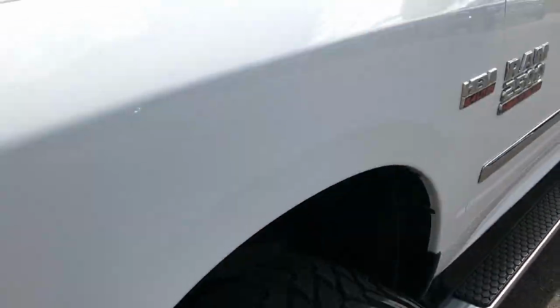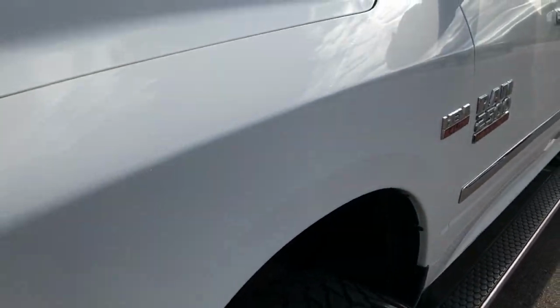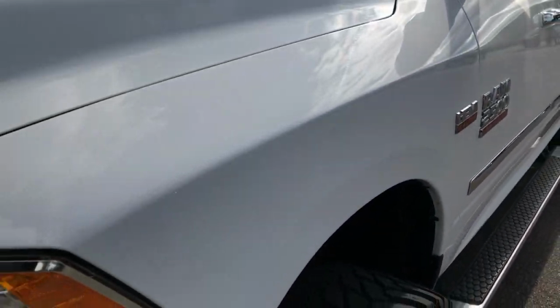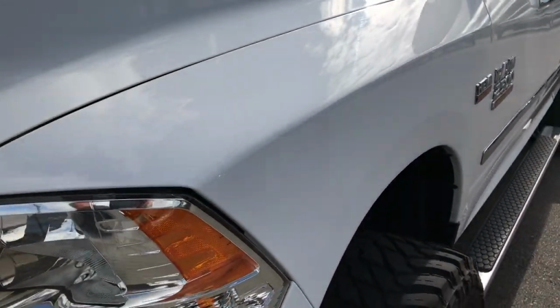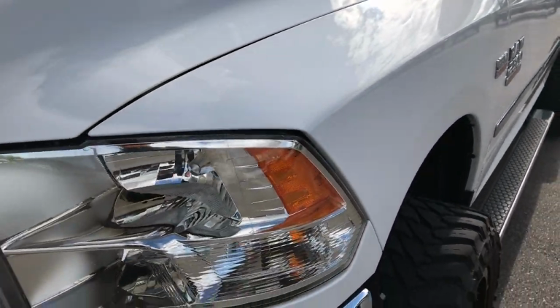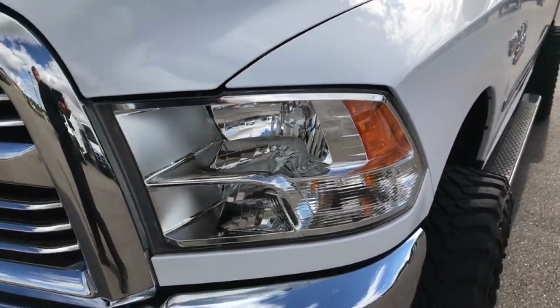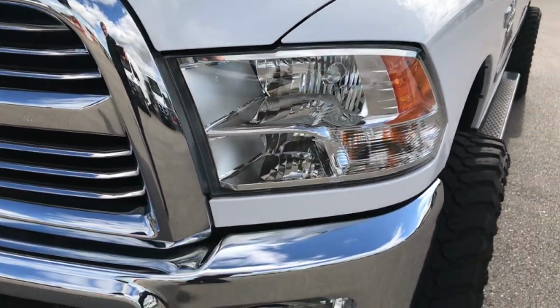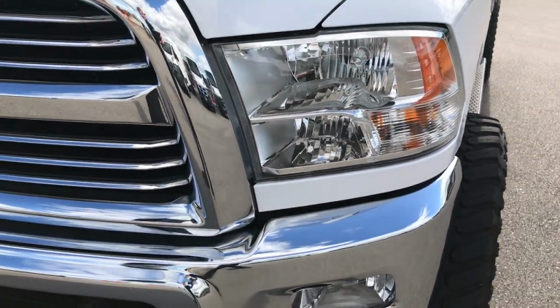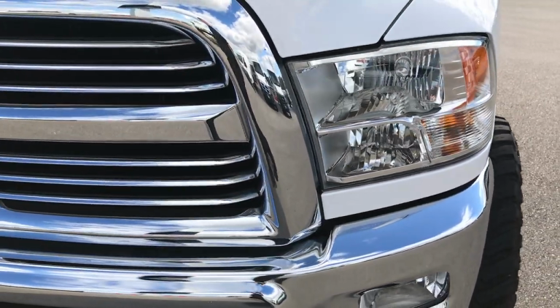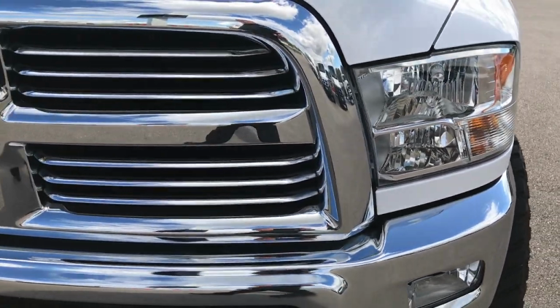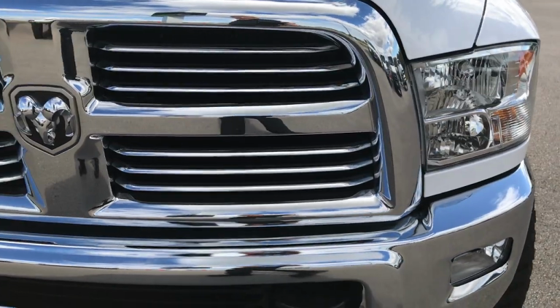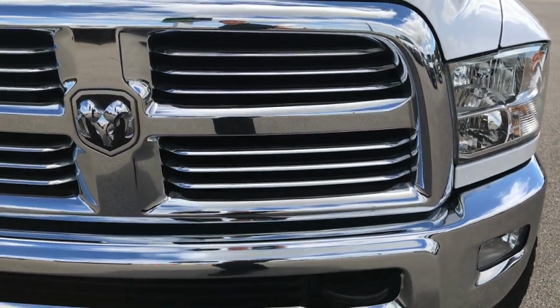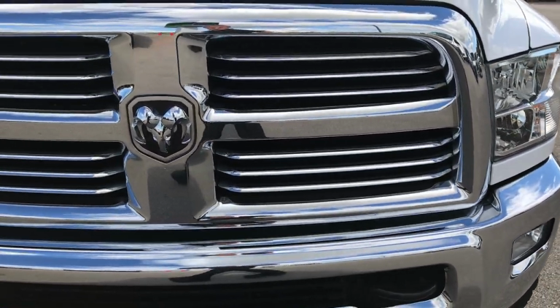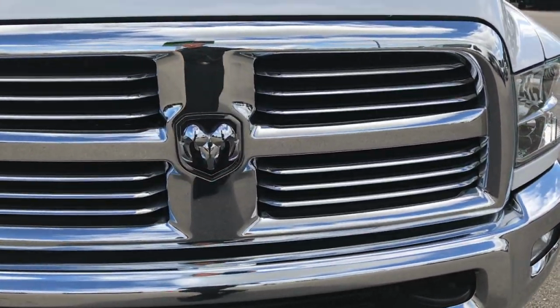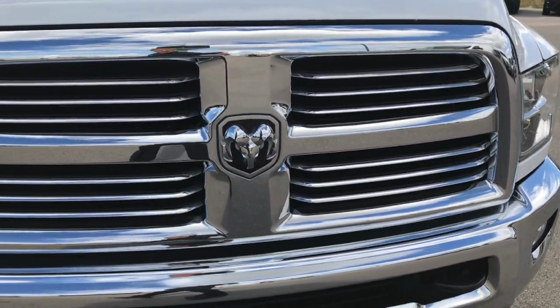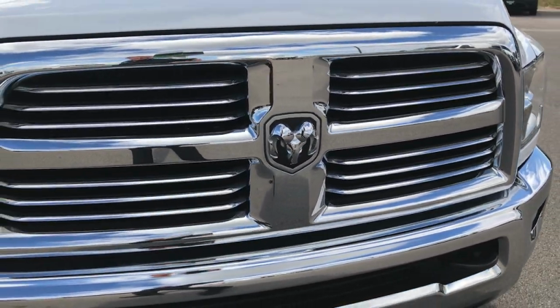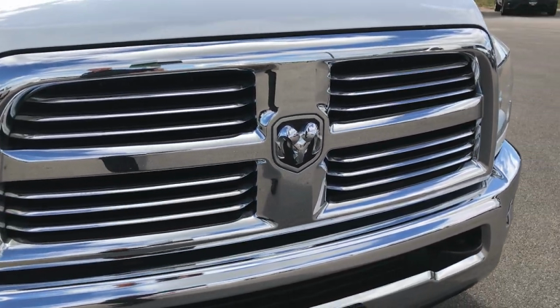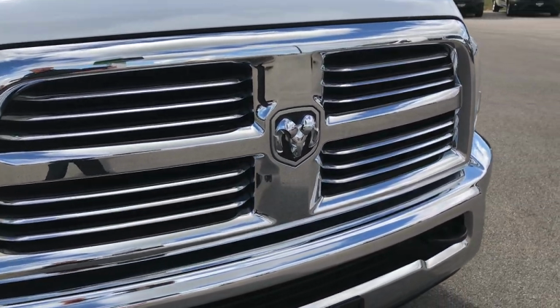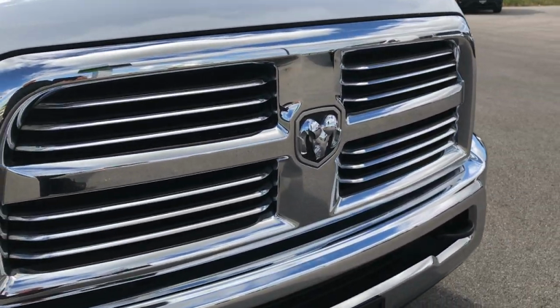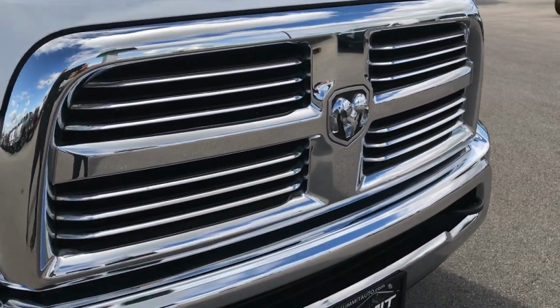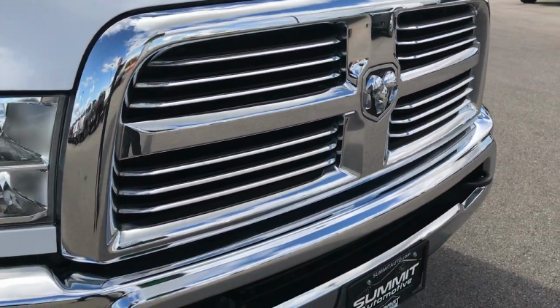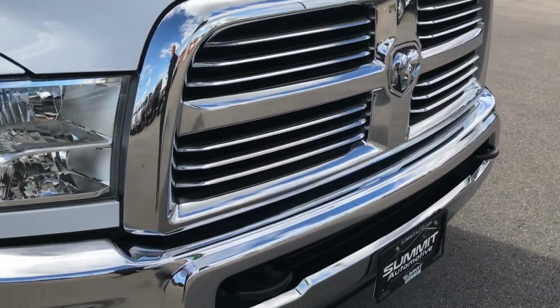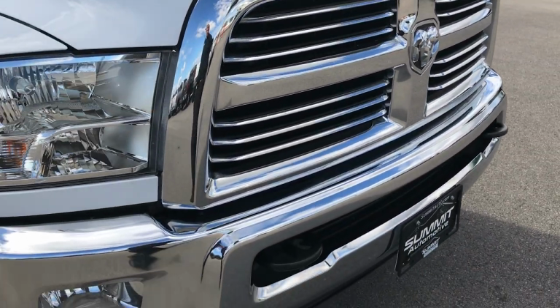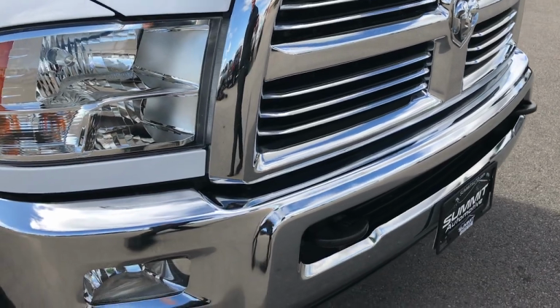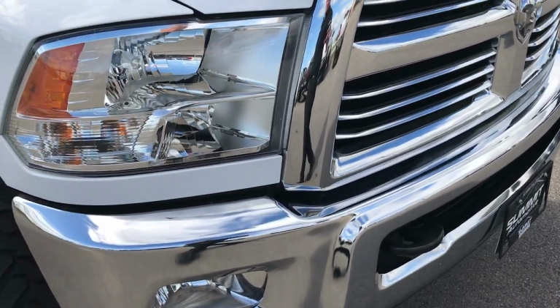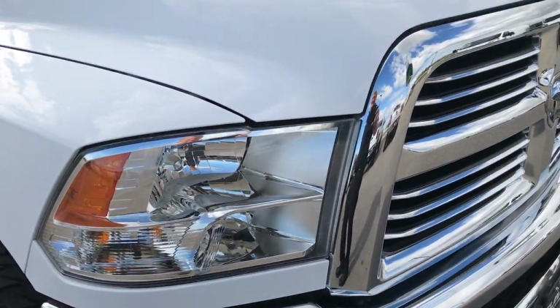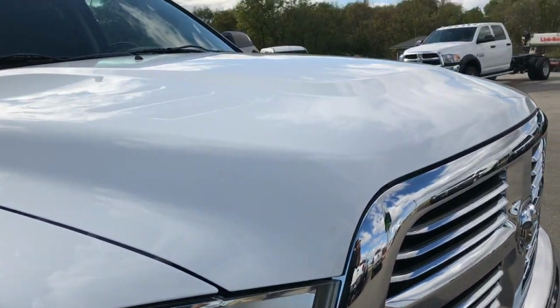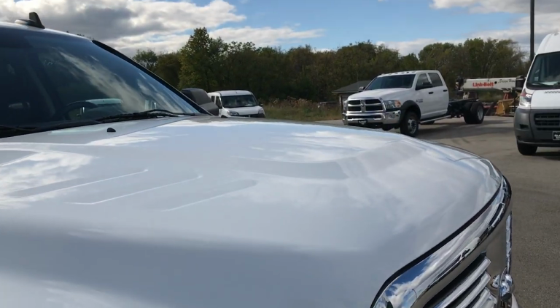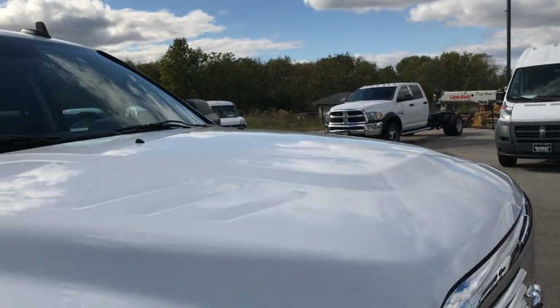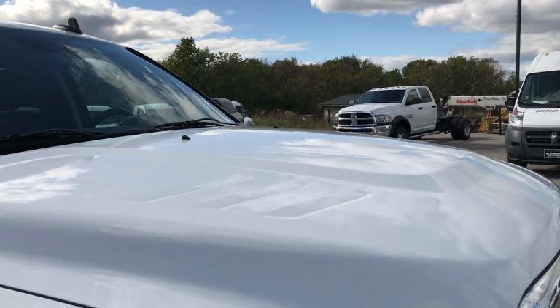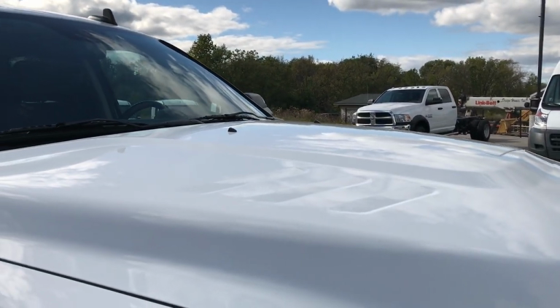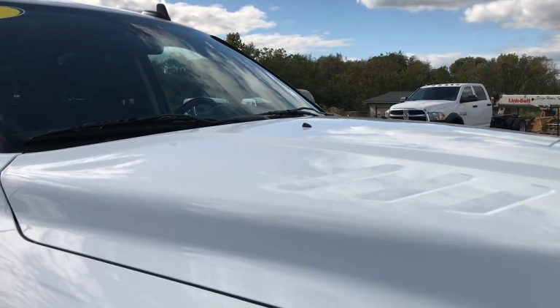Bright white is the color. I didn't see any dents or dings on the hood, didn't see any cracks or scuffs on the grille or the front bumper.